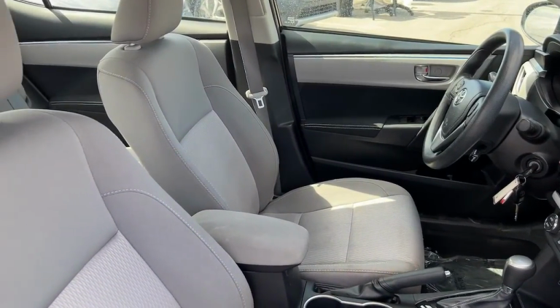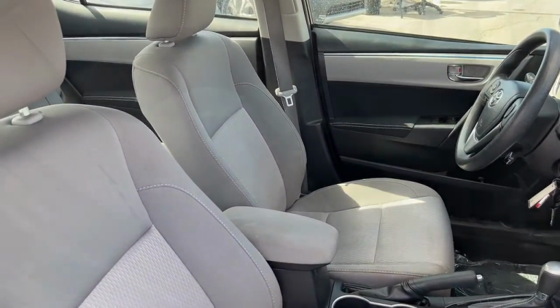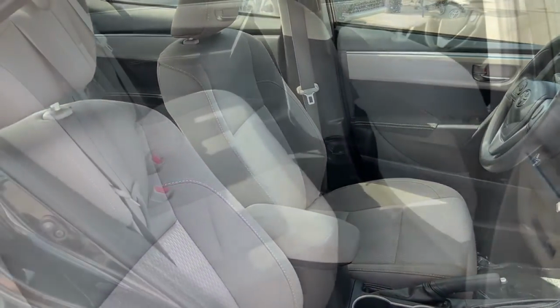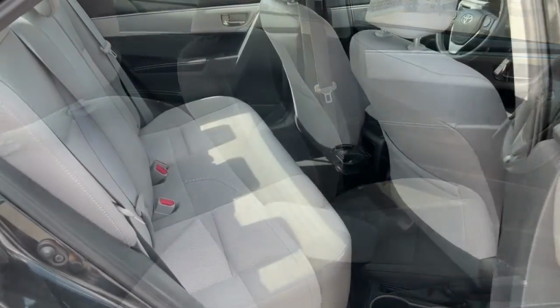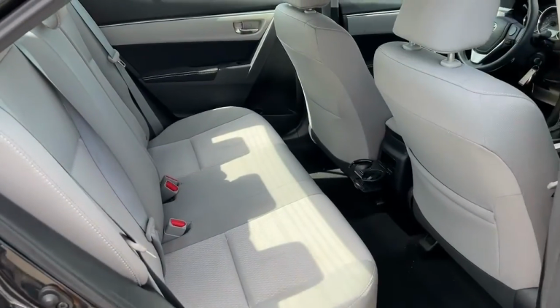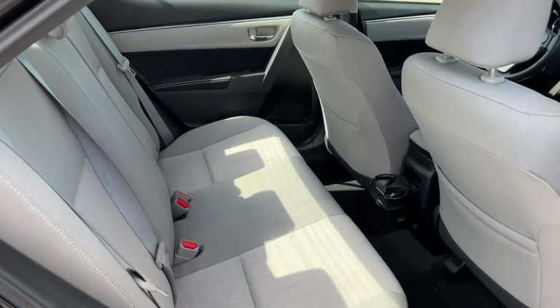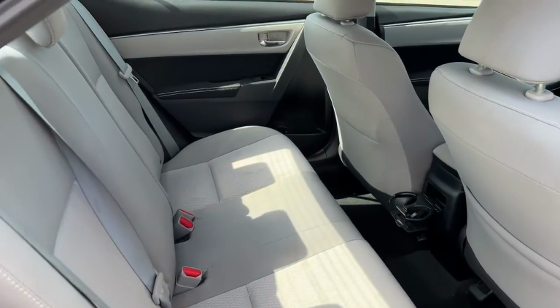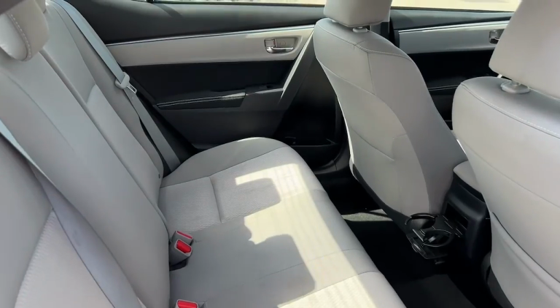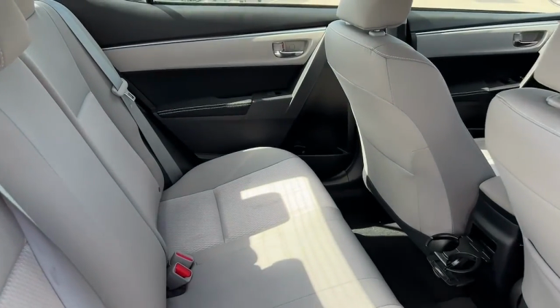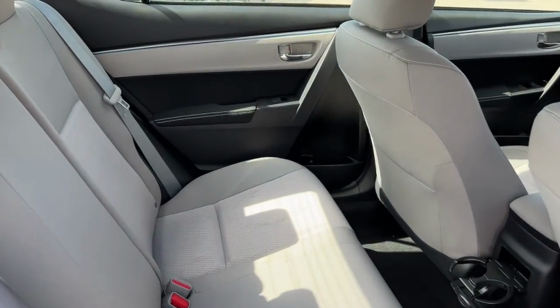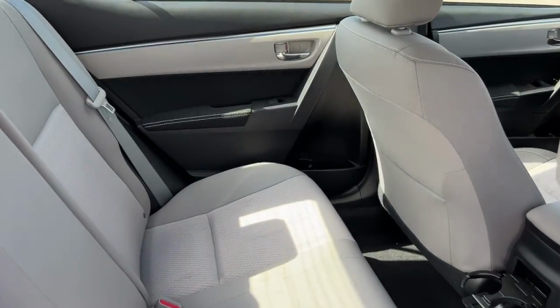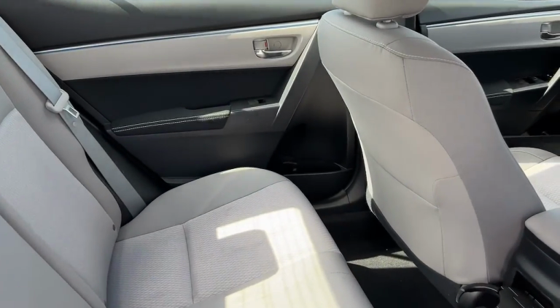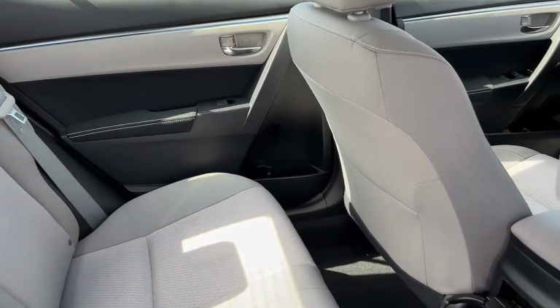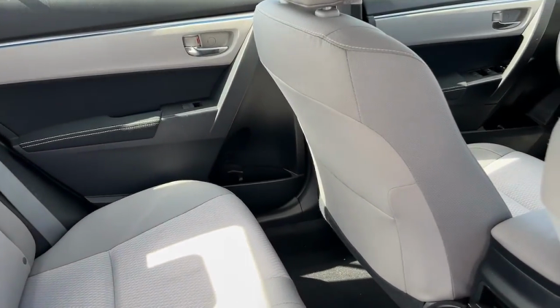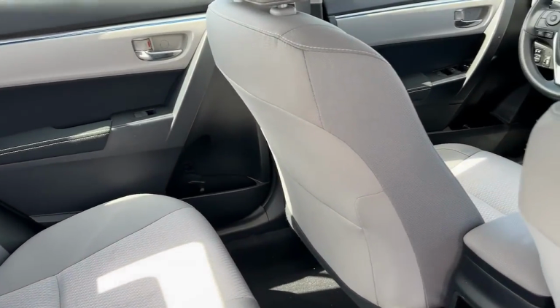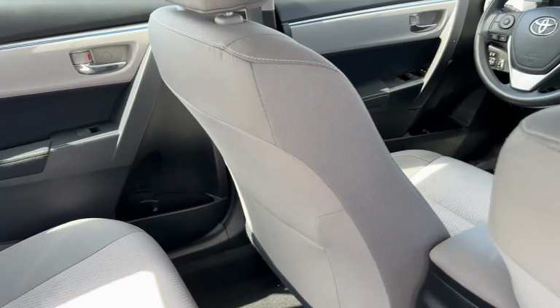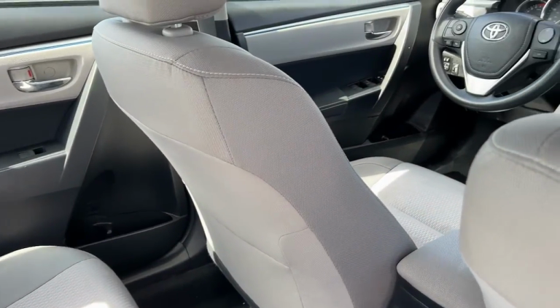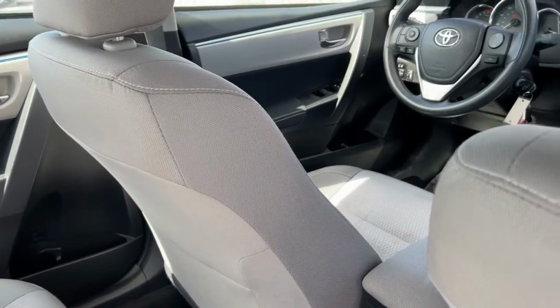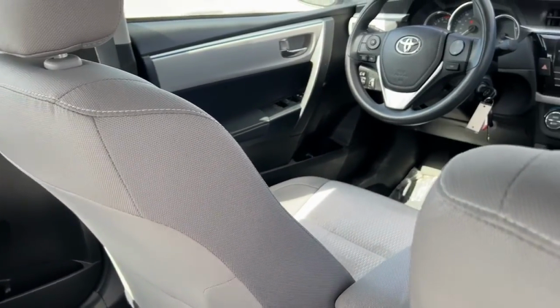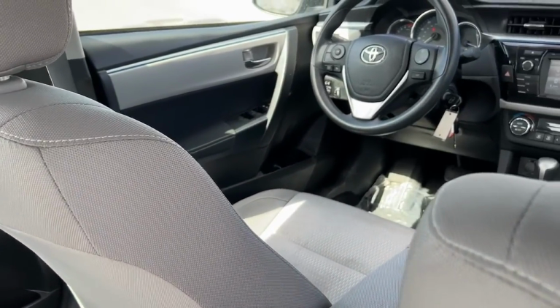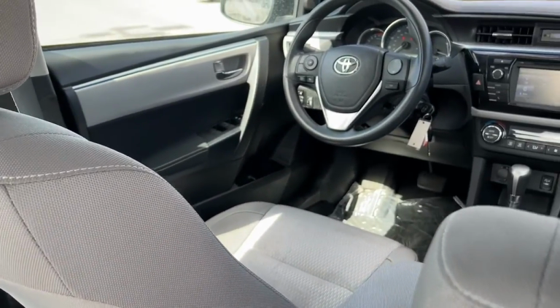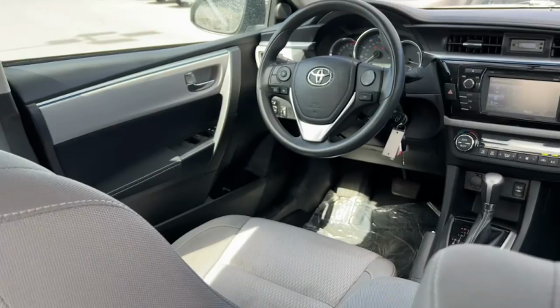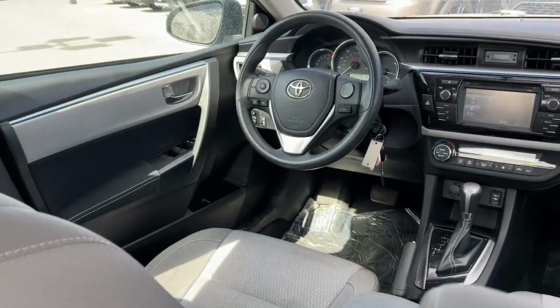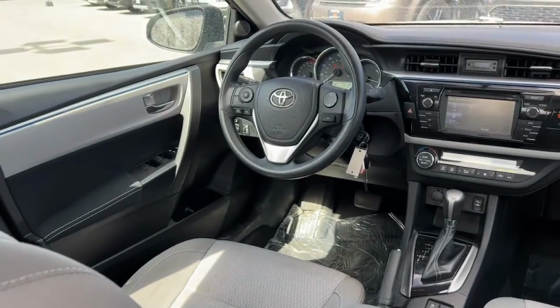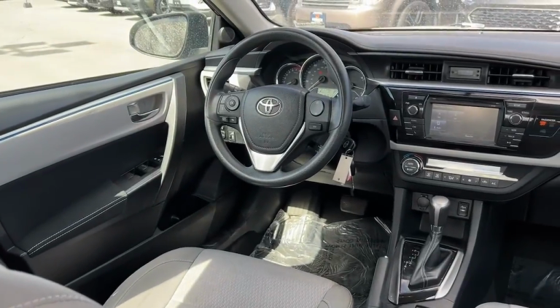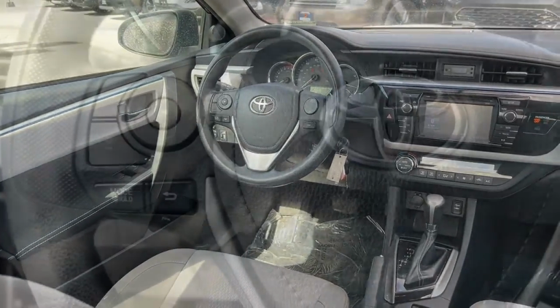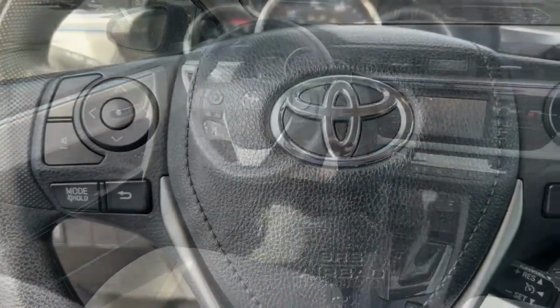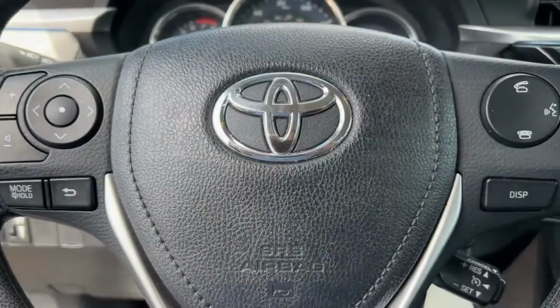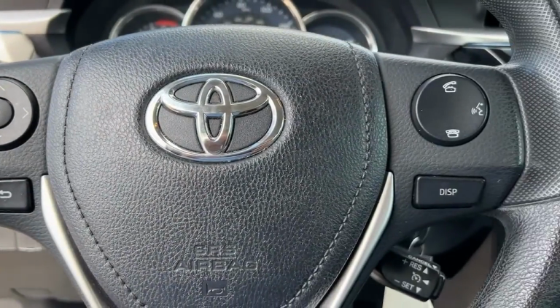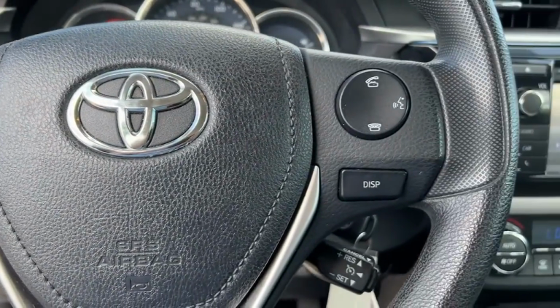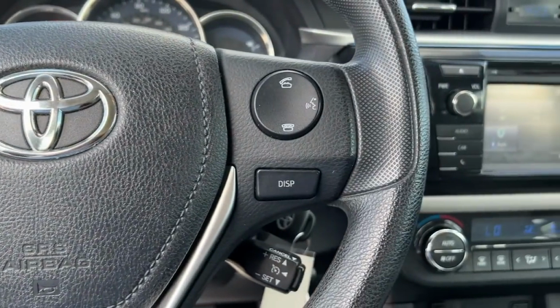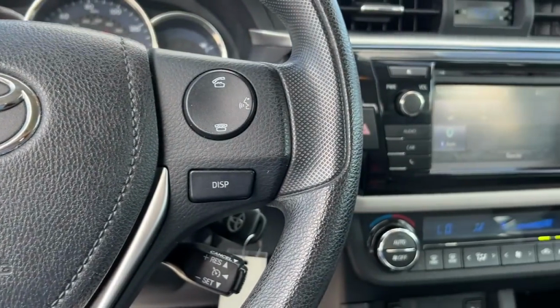Keyless entry, electronic stability control, intermittent wipers, tire pressure monitoring system, trip computer, power windows, bucket seats, power steering.